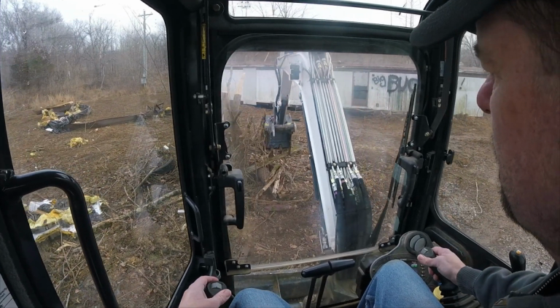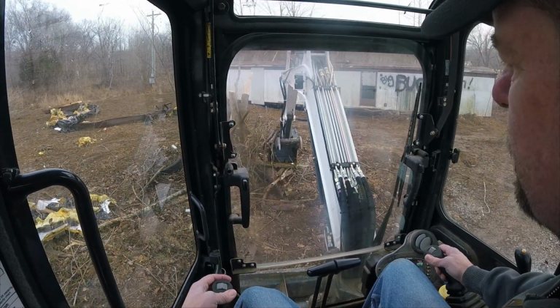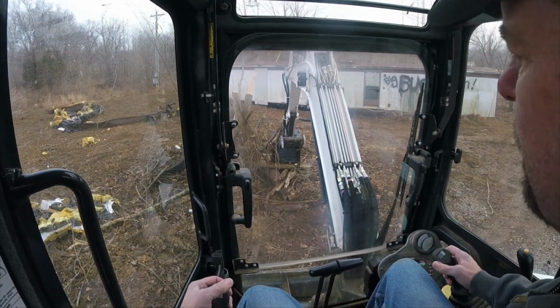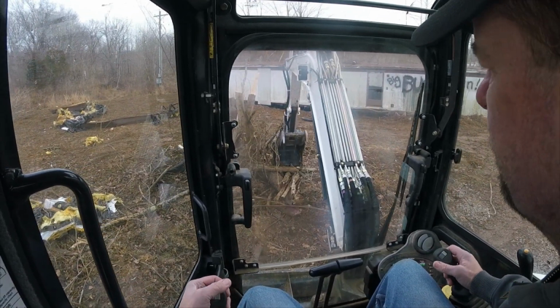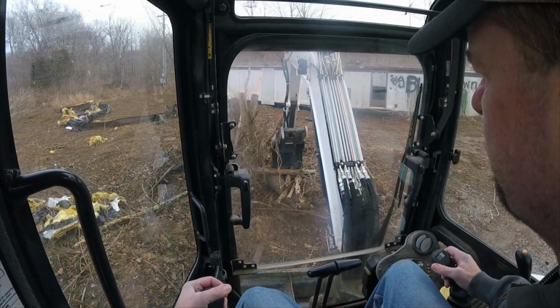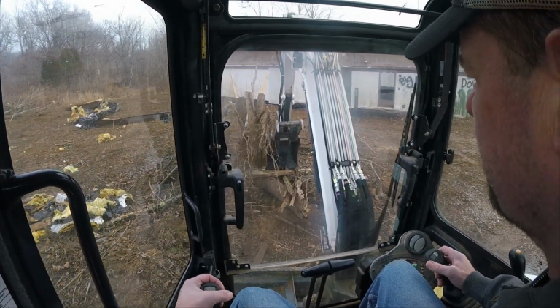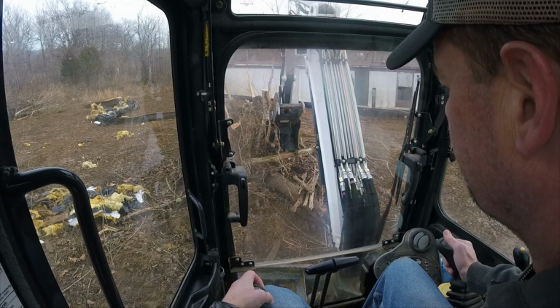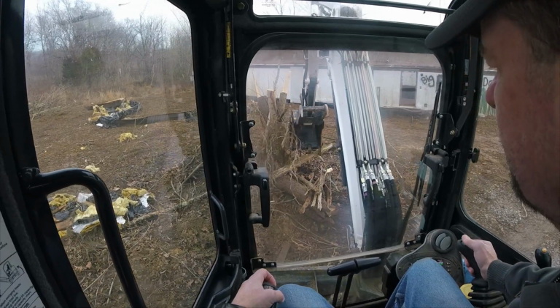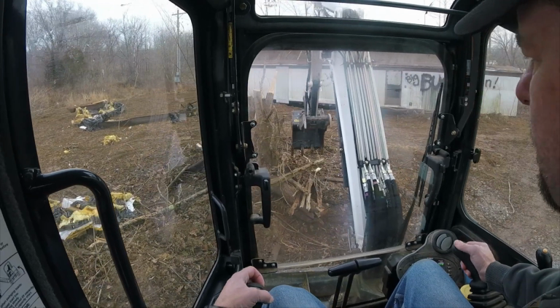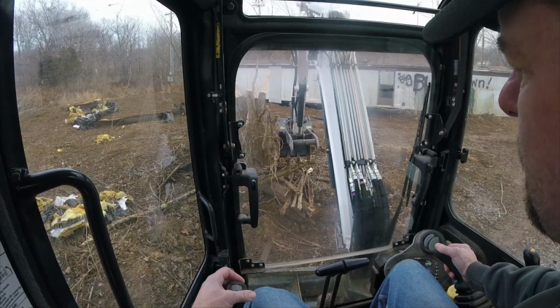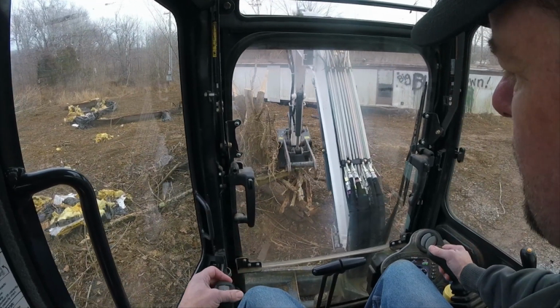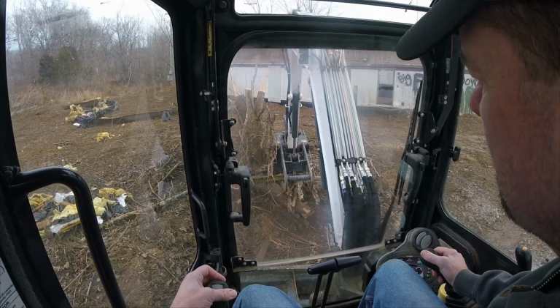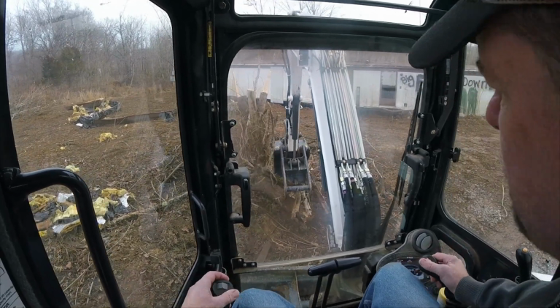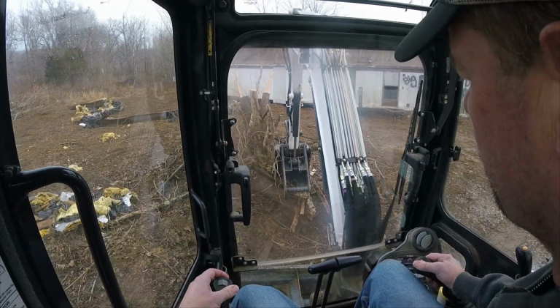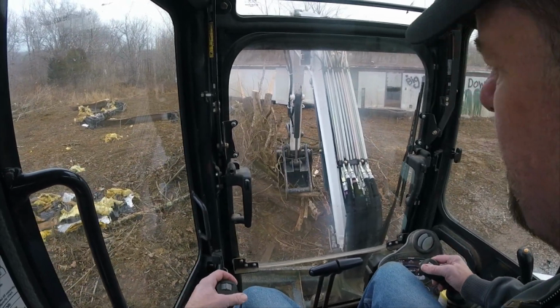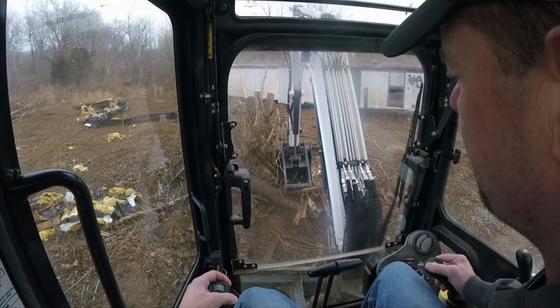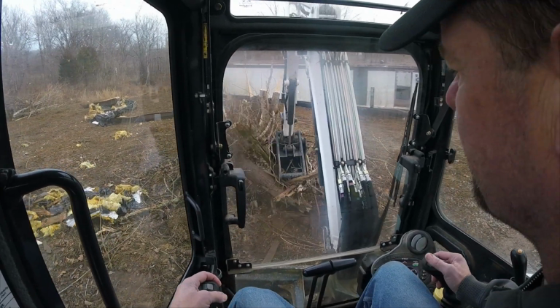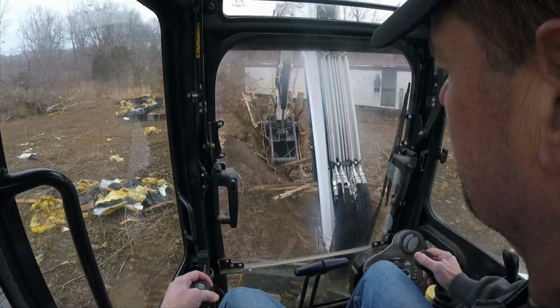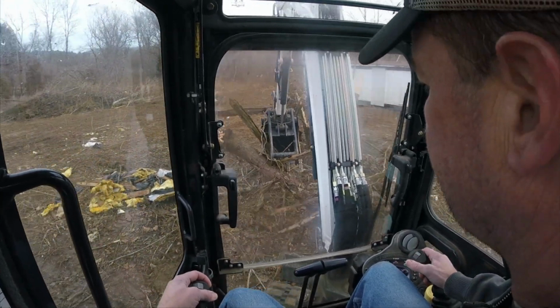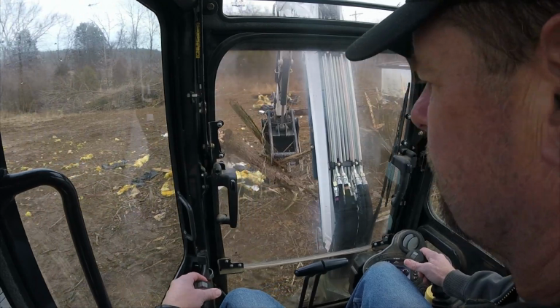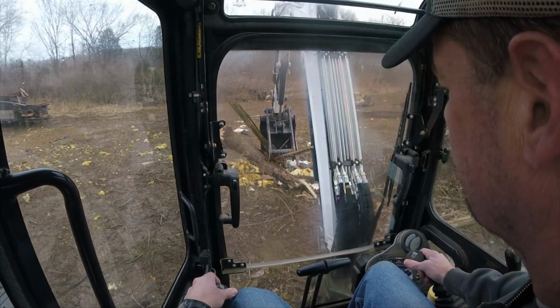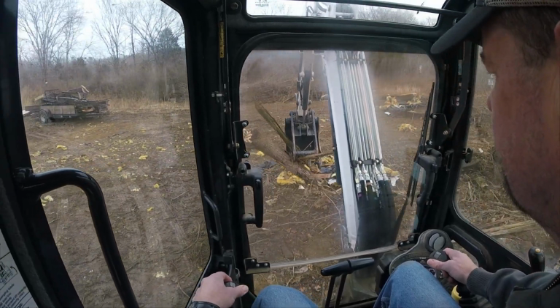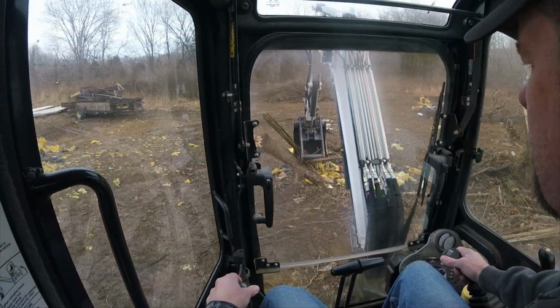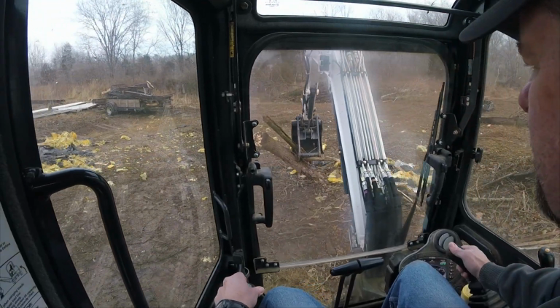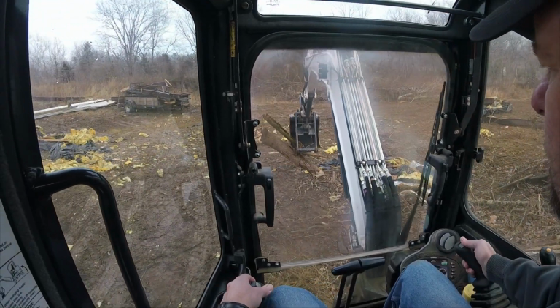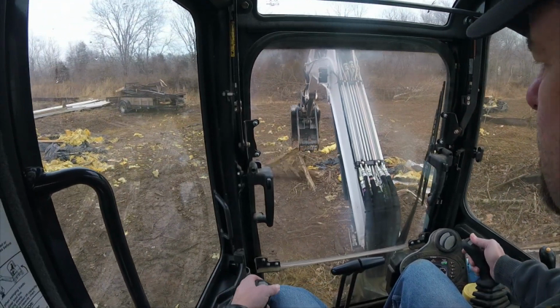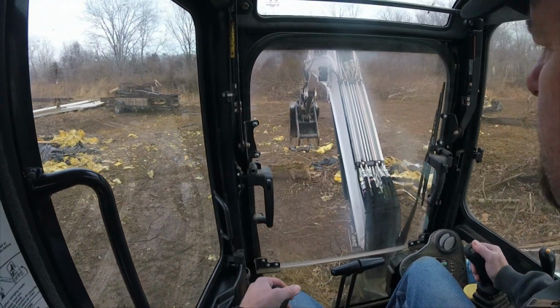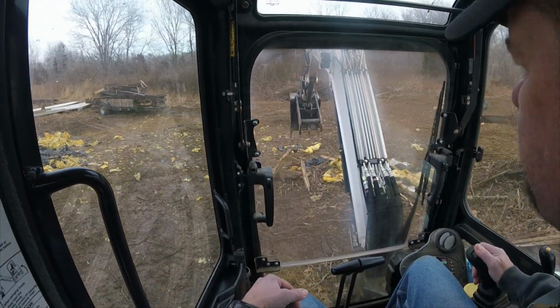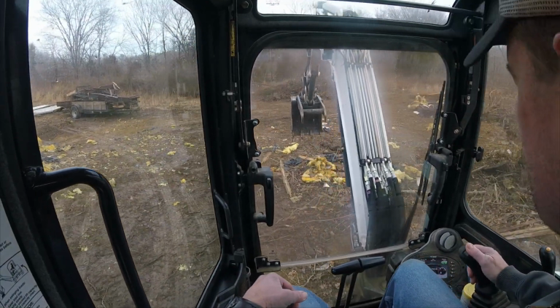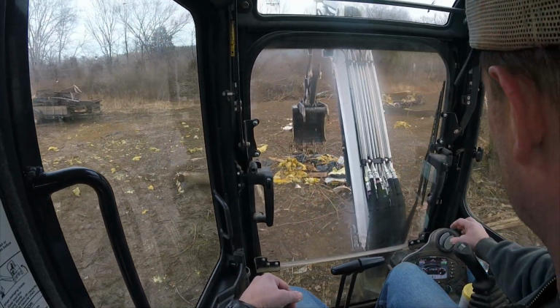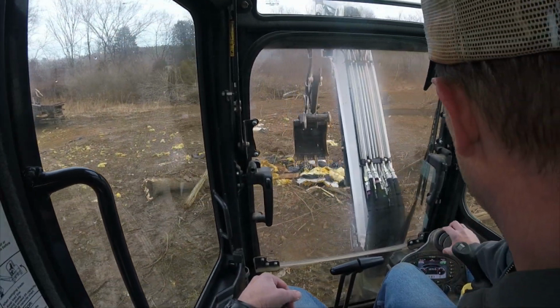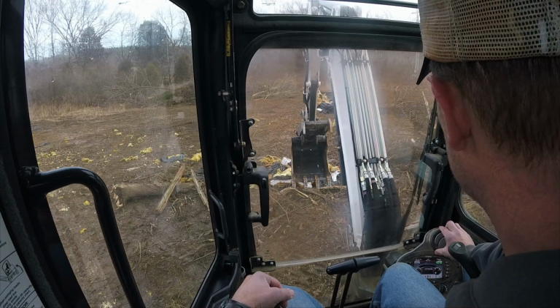That's a good start — first one broke right off. It's still warming up in here; I might get a little bit of fog in the windows.